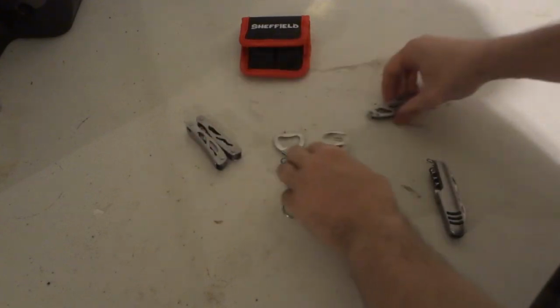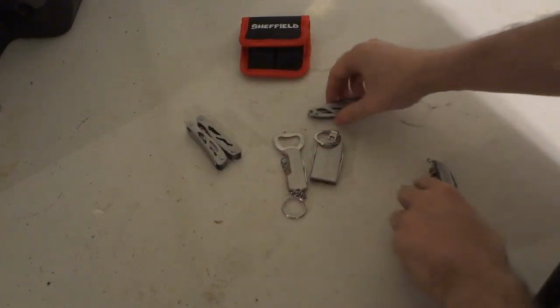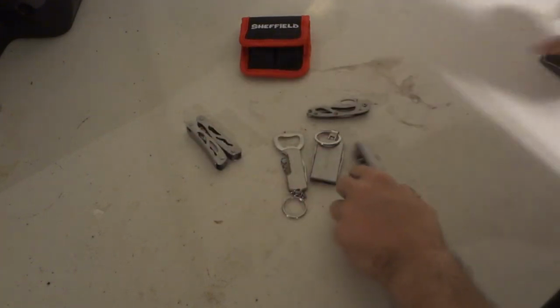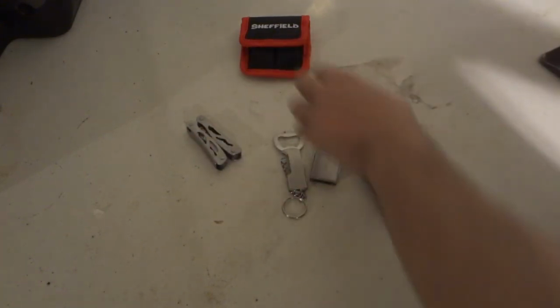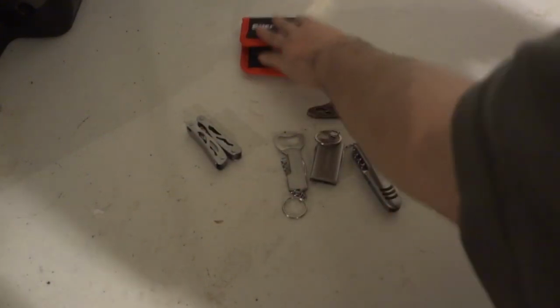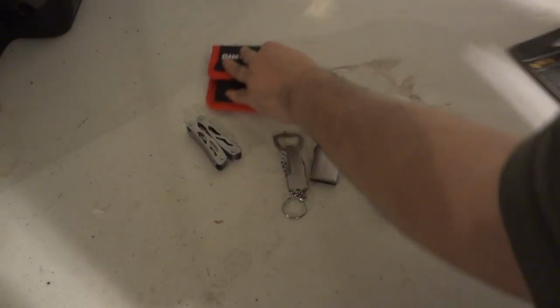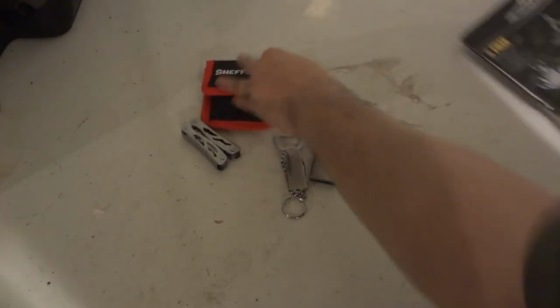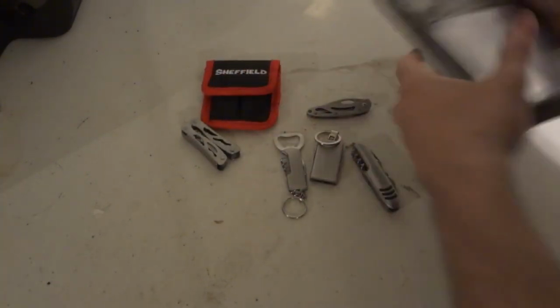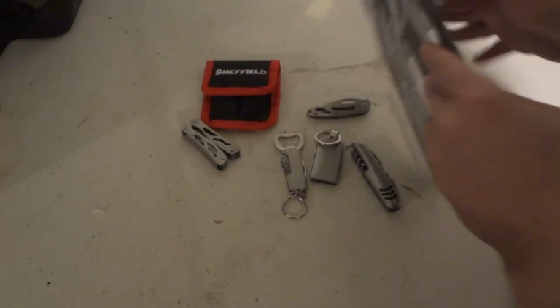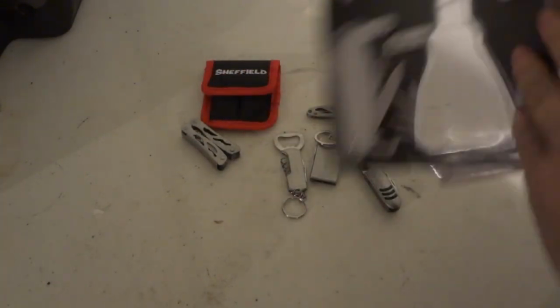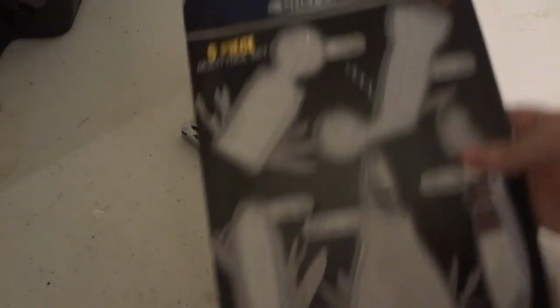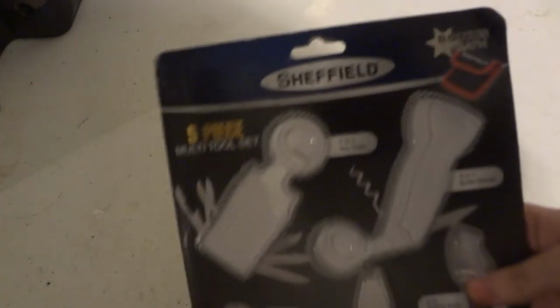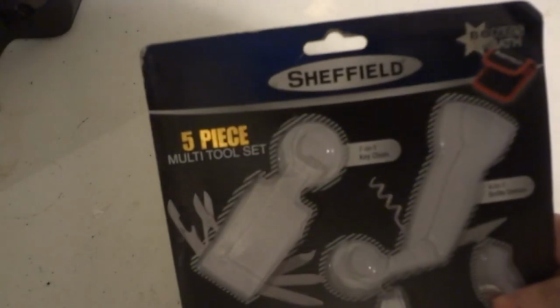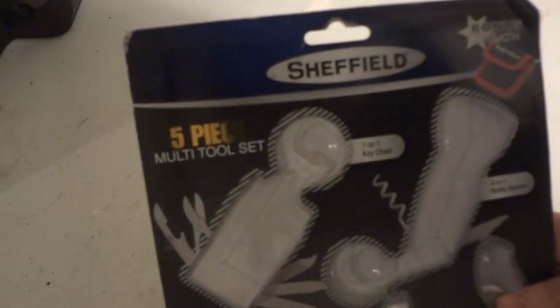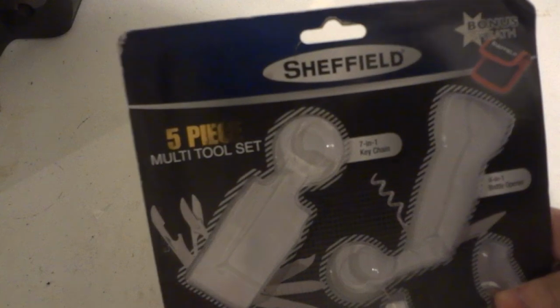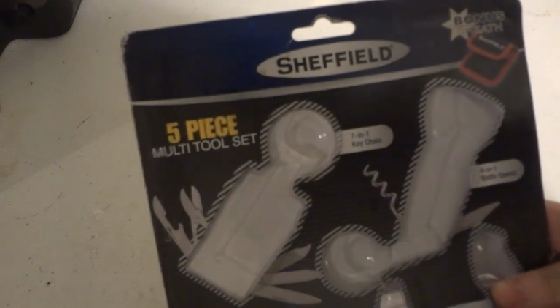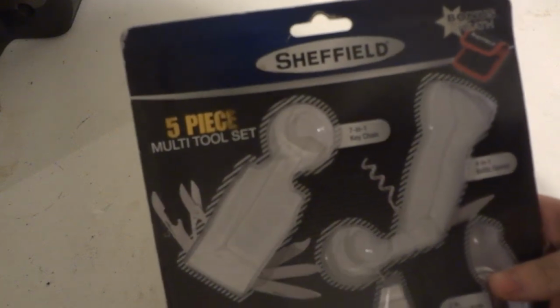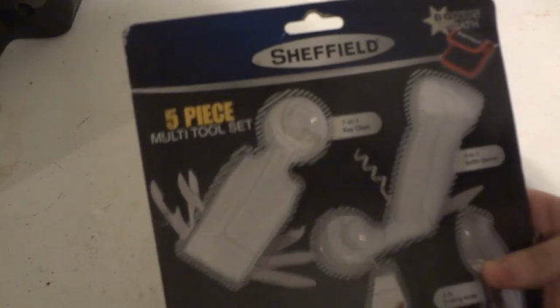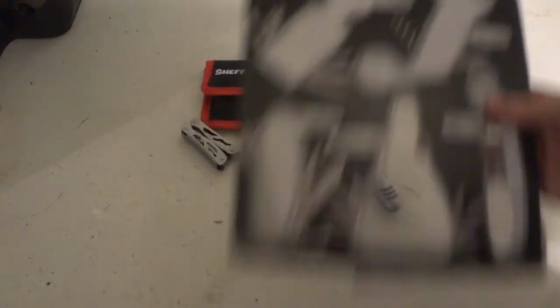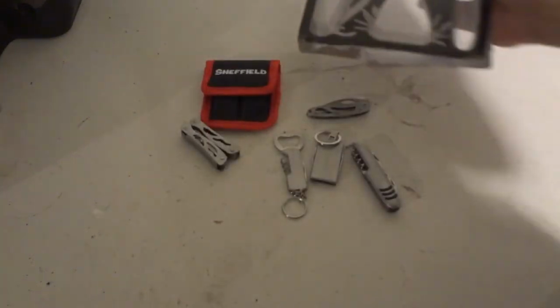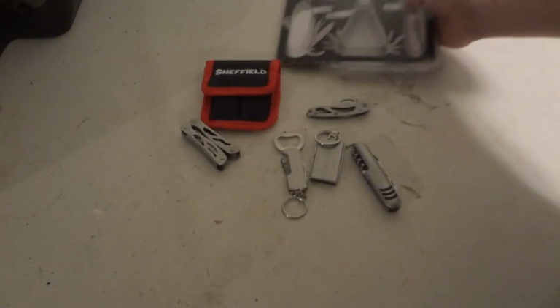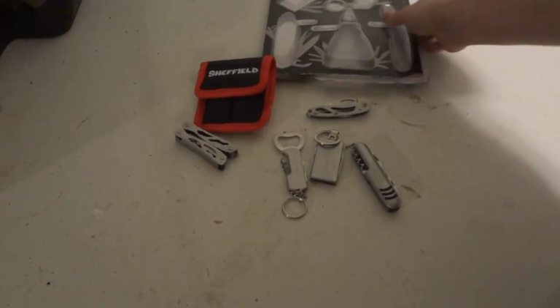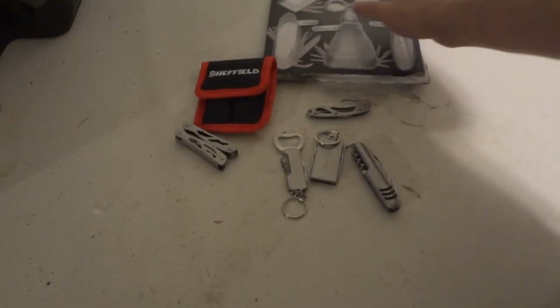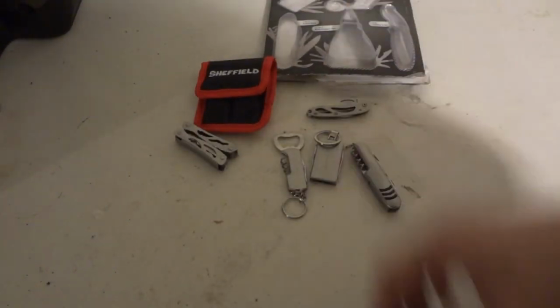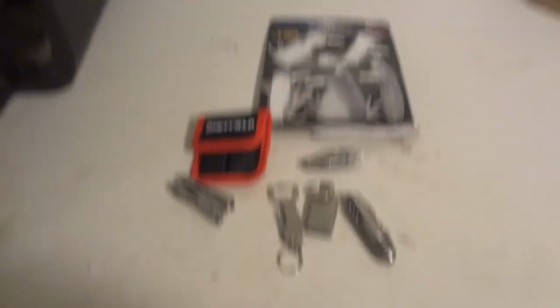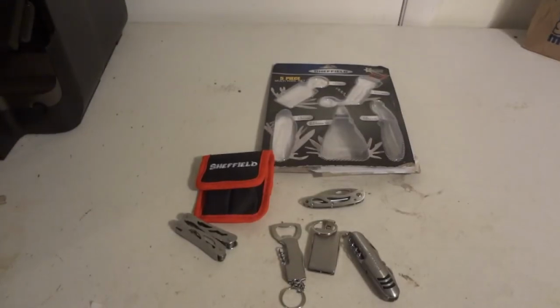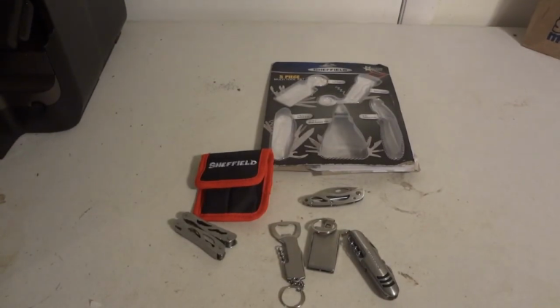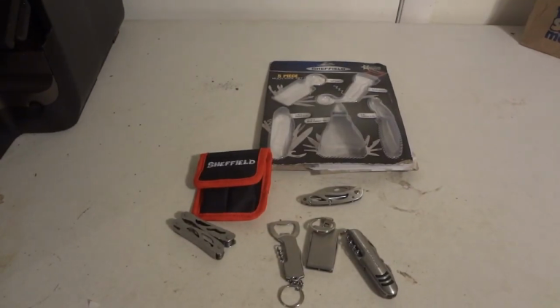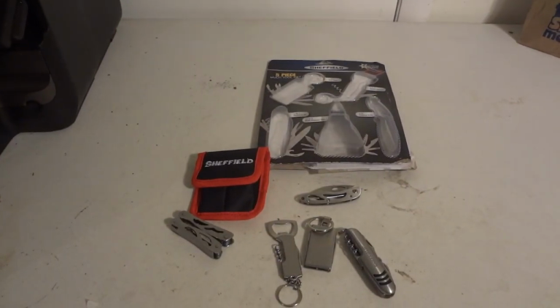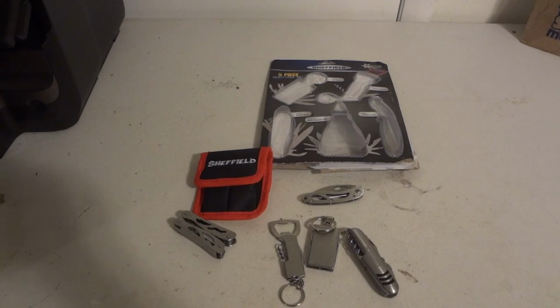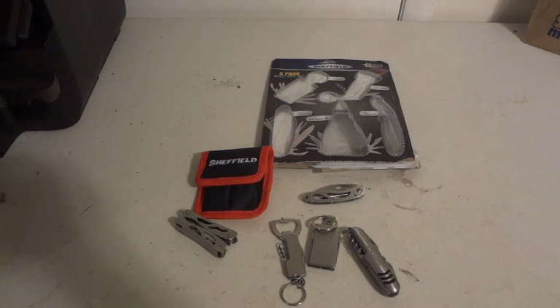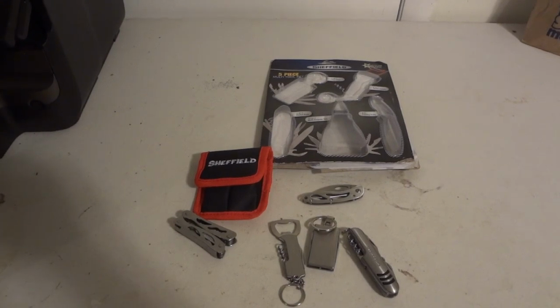But yeah, that has been the unboxing review of the Sheffield's five-piece multi-tool set. Remember to rate, subscribe, and leave a comment. Alright, thanks, bye.